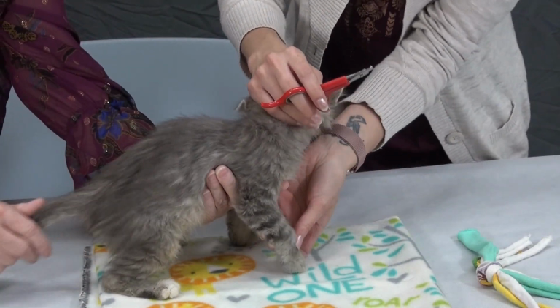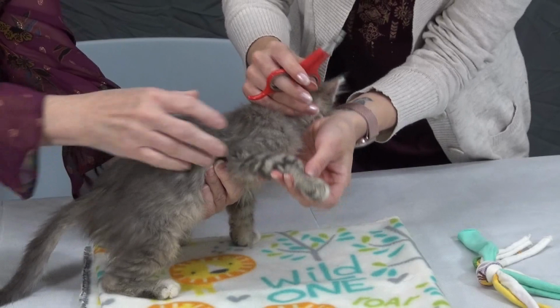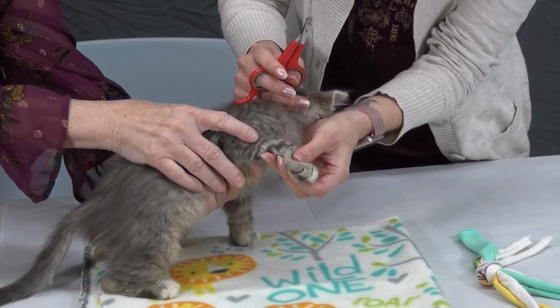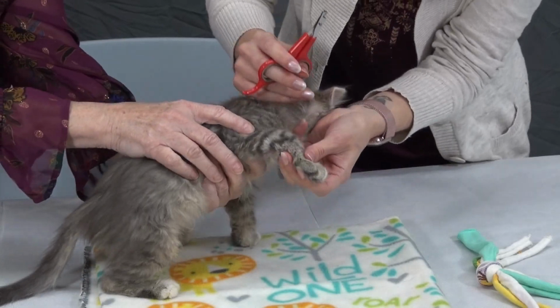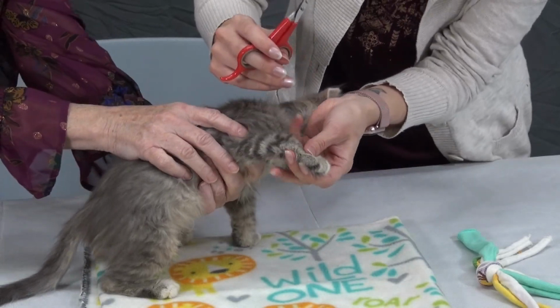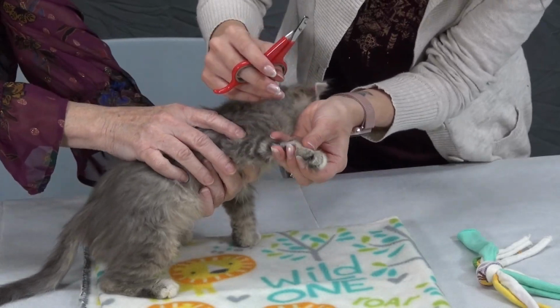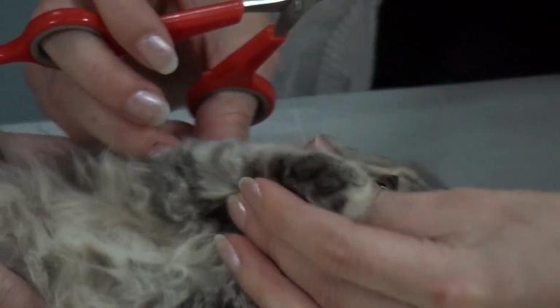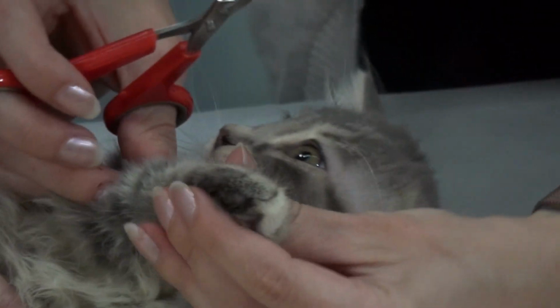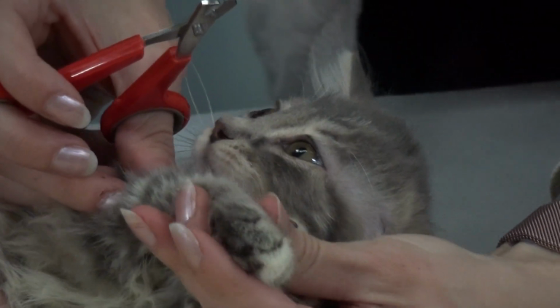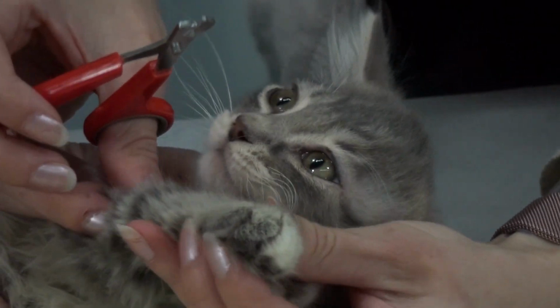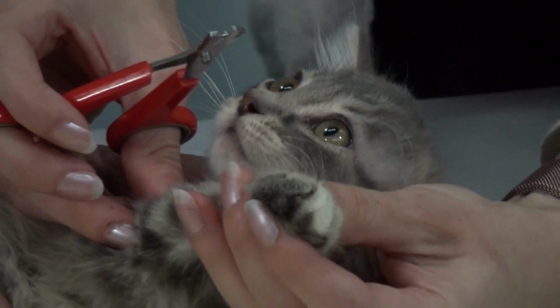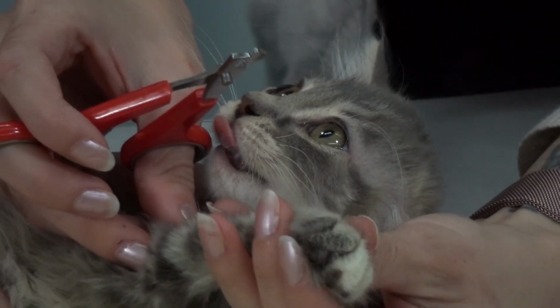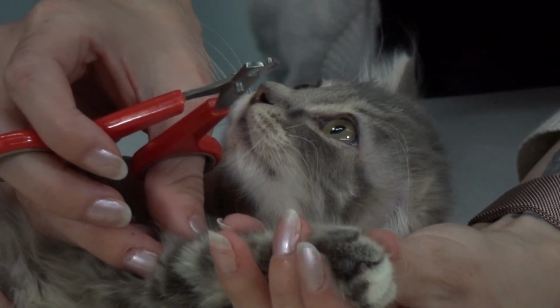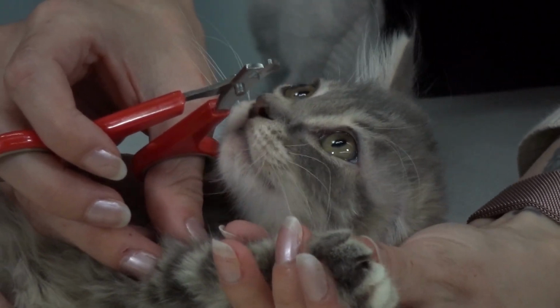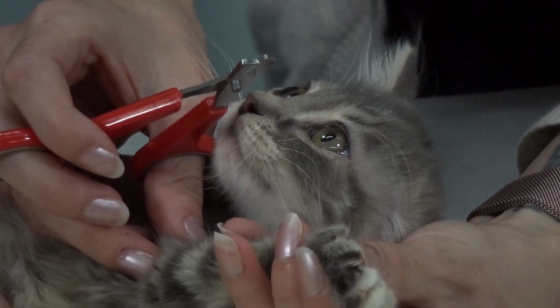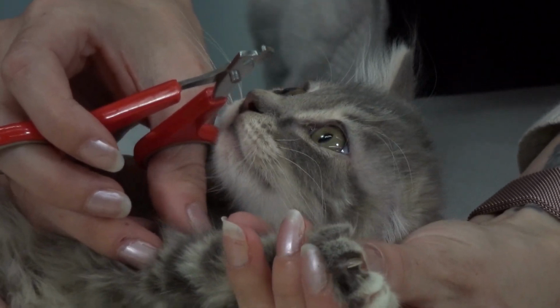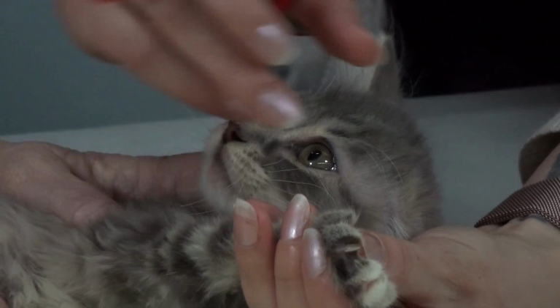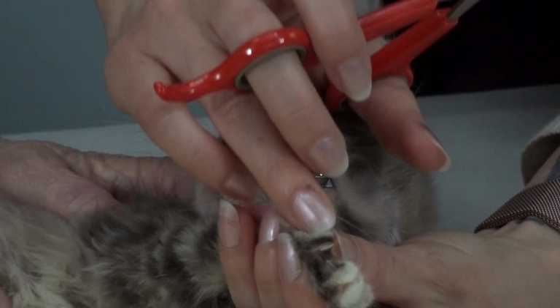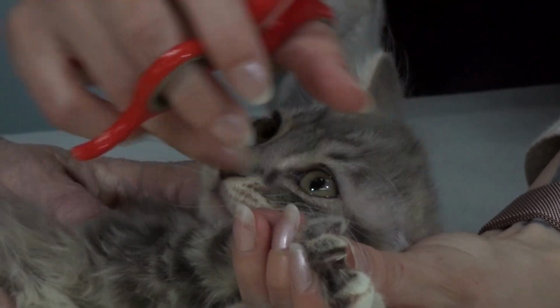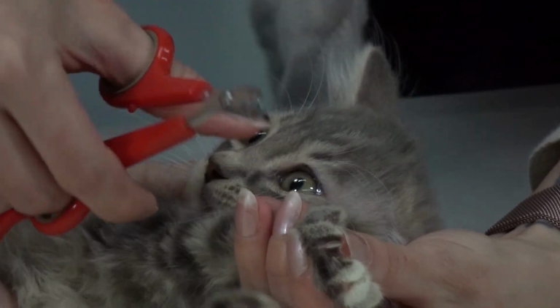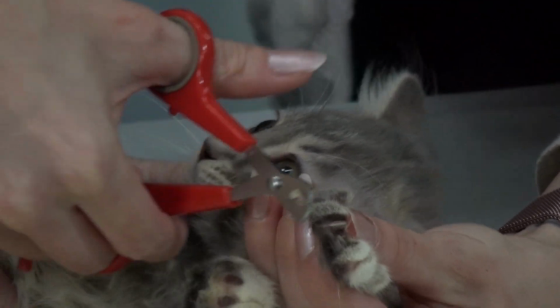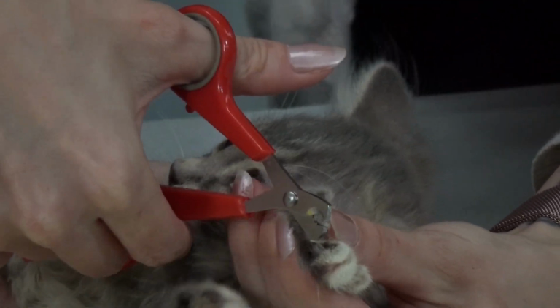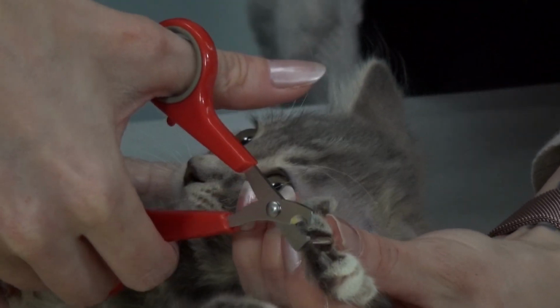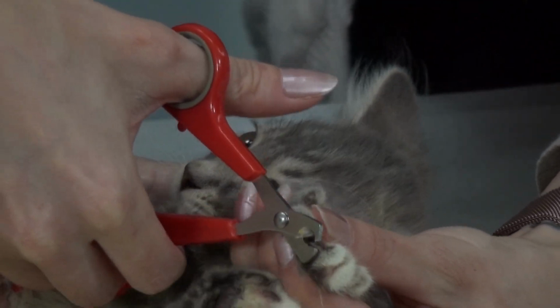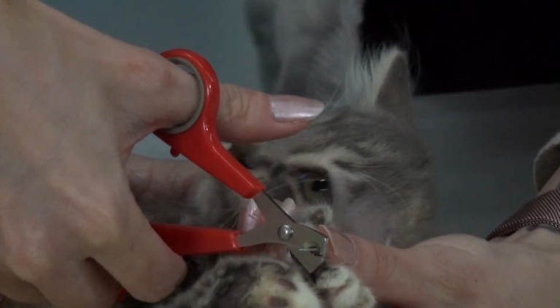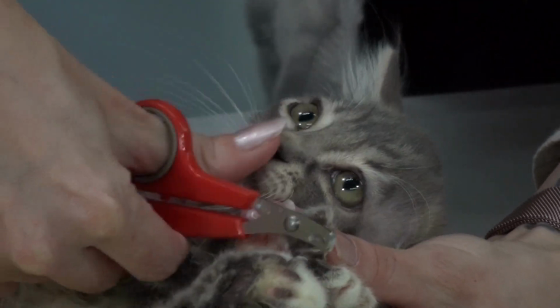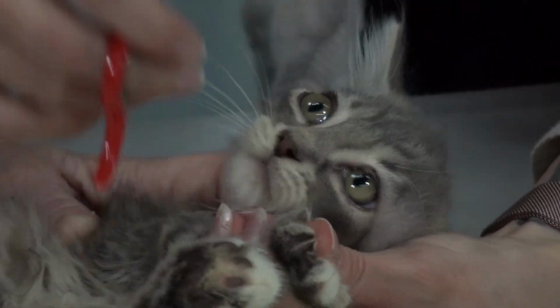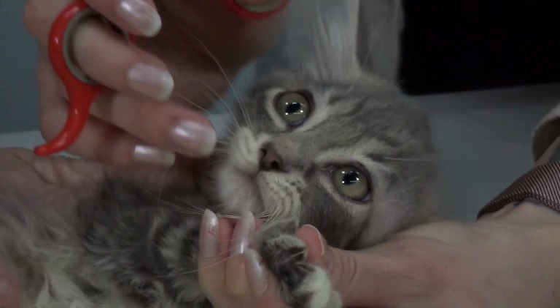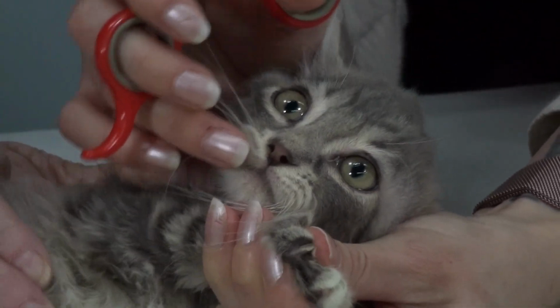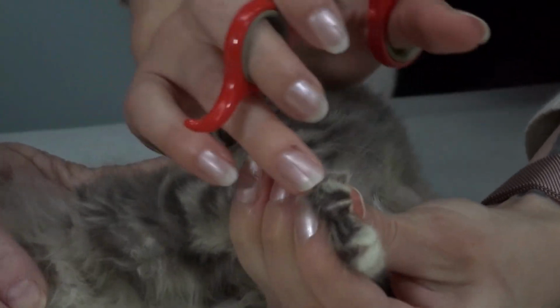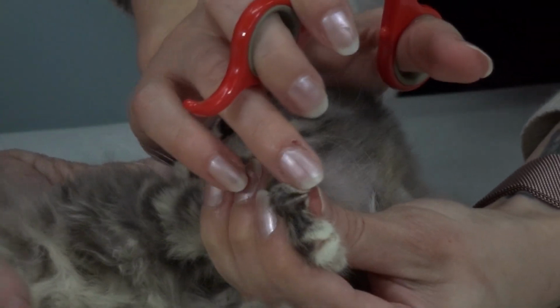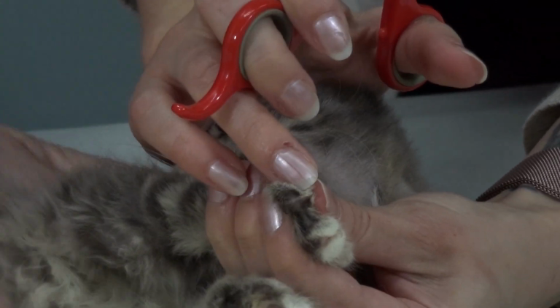You want to start with one paw. Push lightly on the toe just on the top portion and the nail will come out. You just want to trim the very top part off — just the tip.